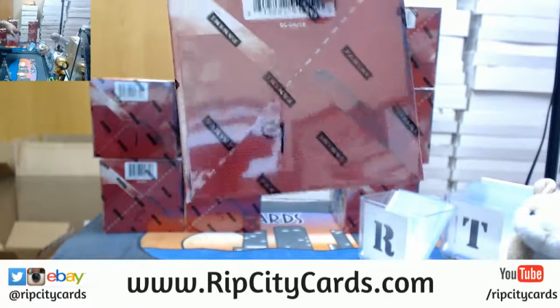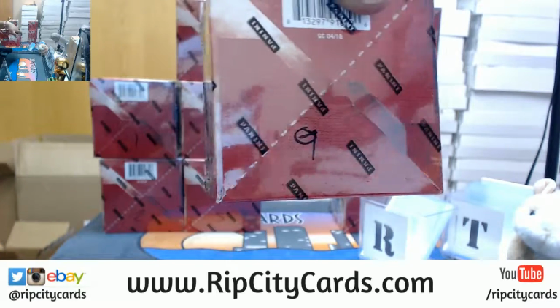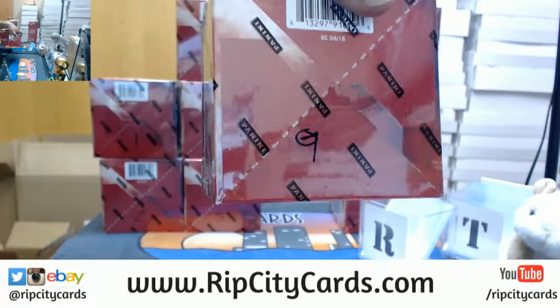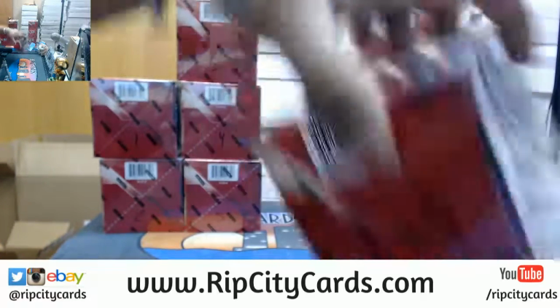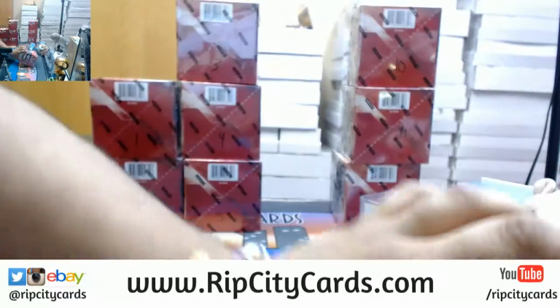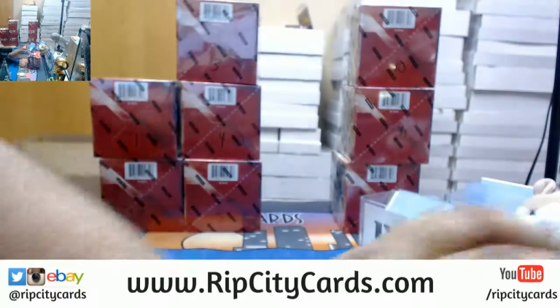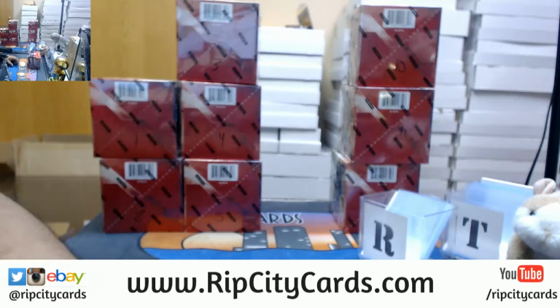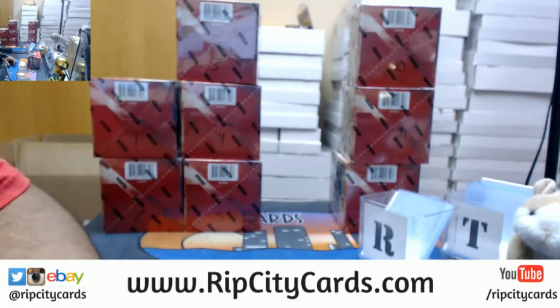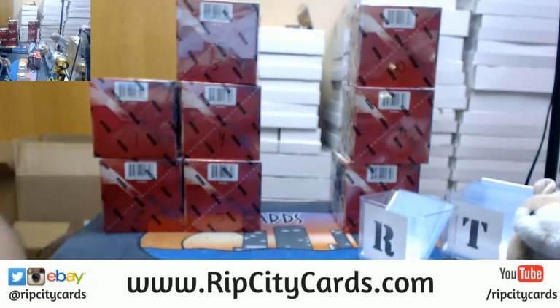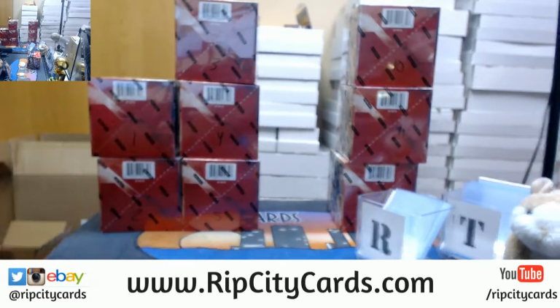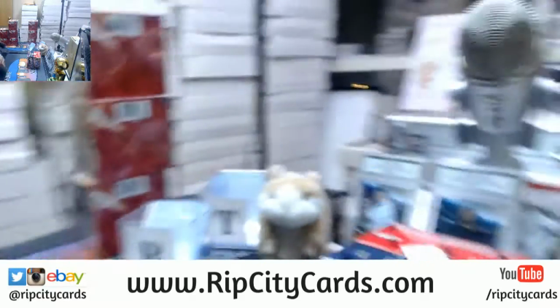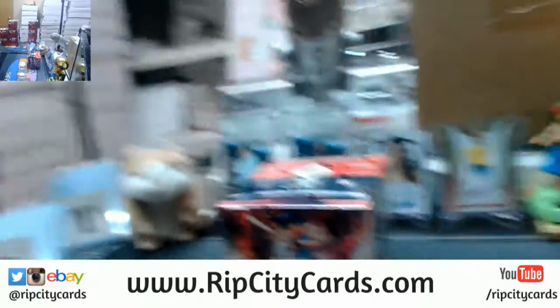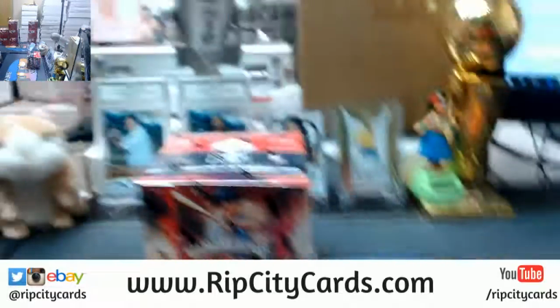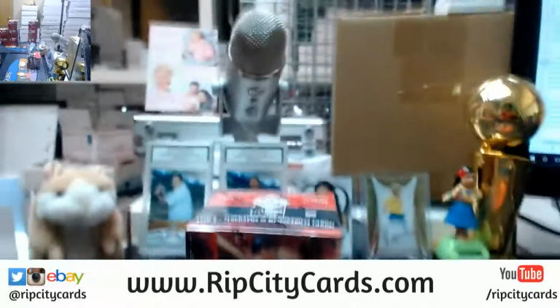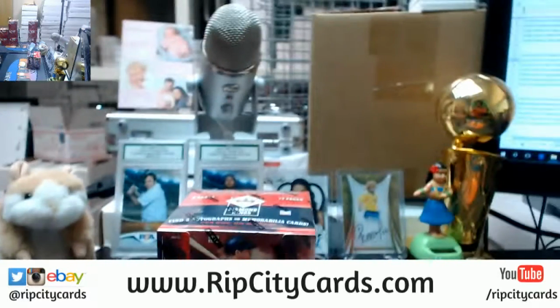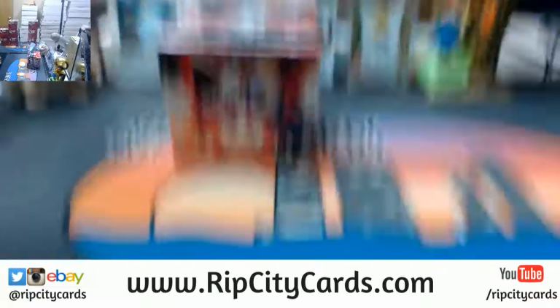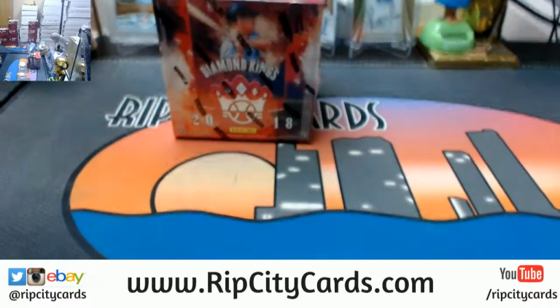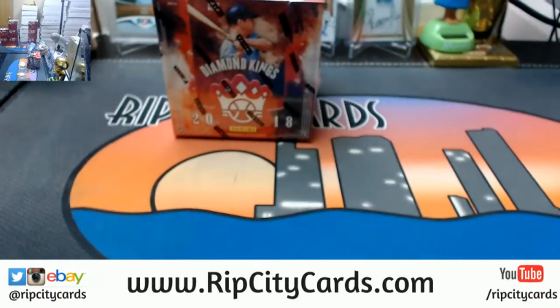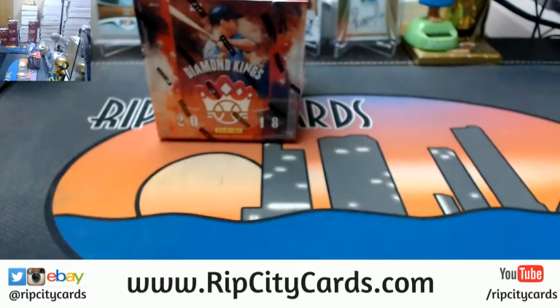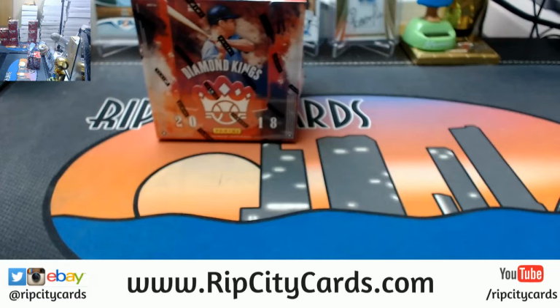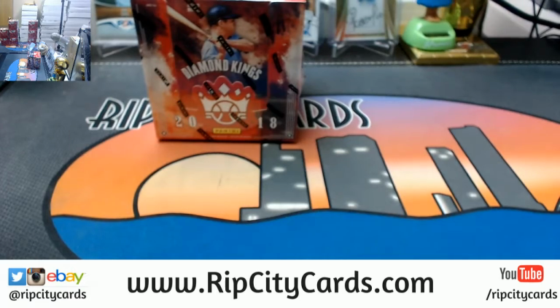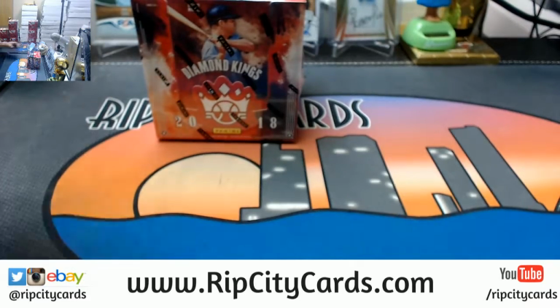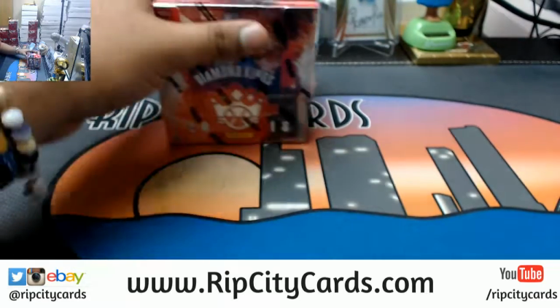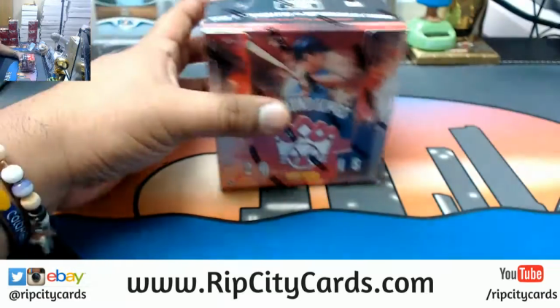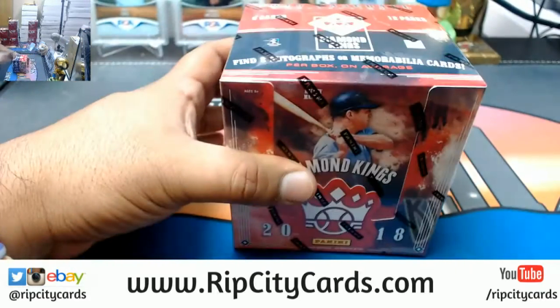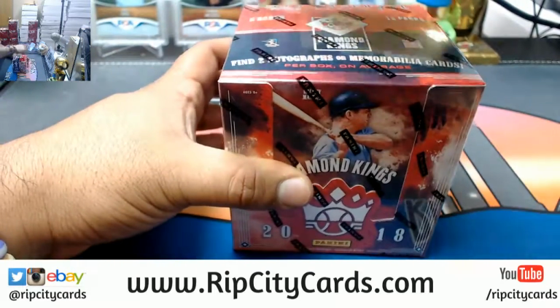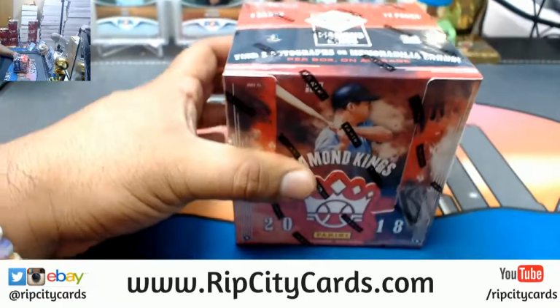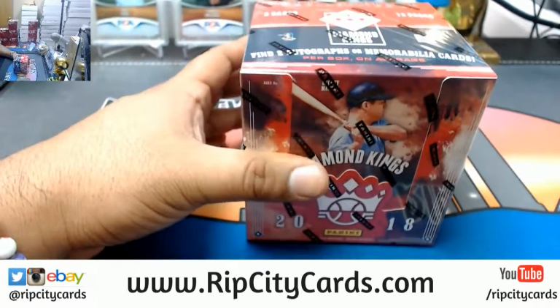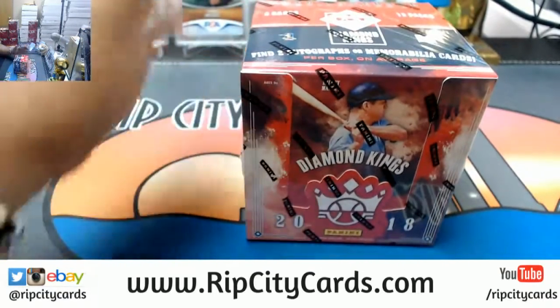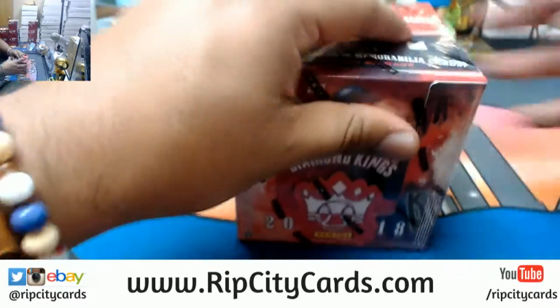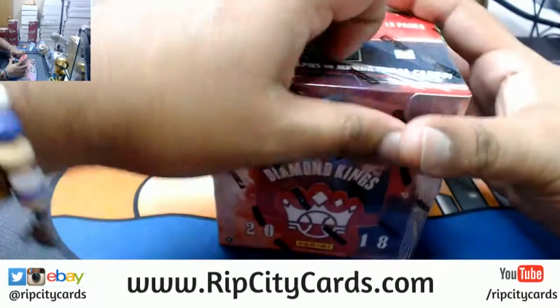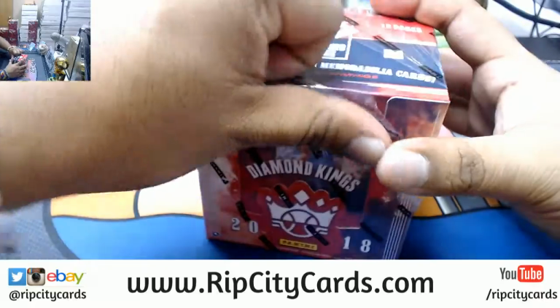Here's number 9. Ugly, but a 9 nonetheless. Foil 3. Alright, see what we got here.